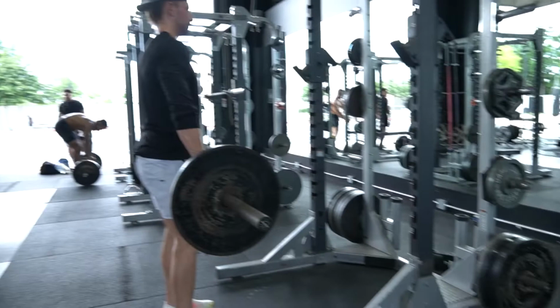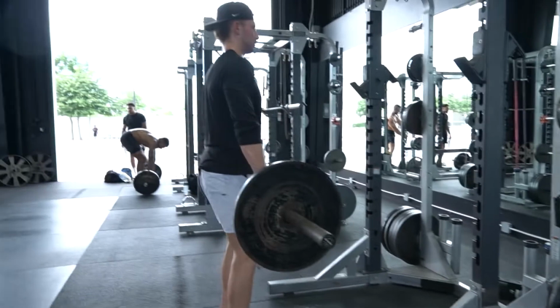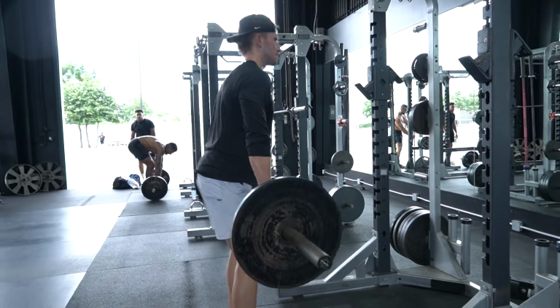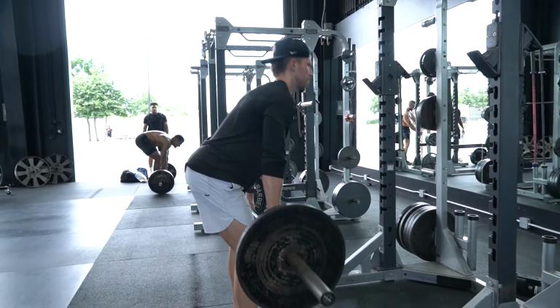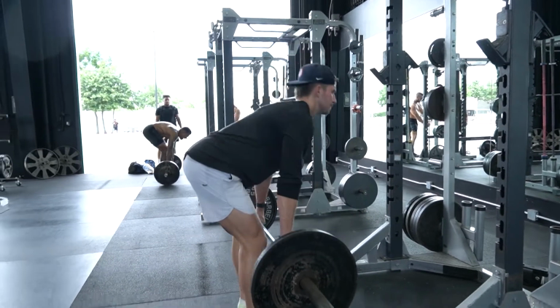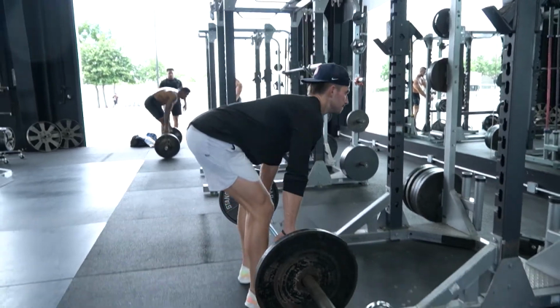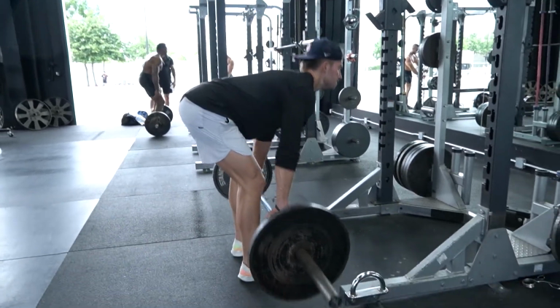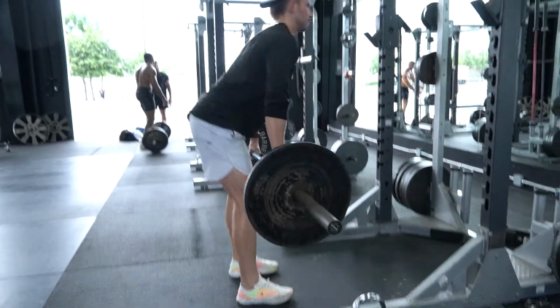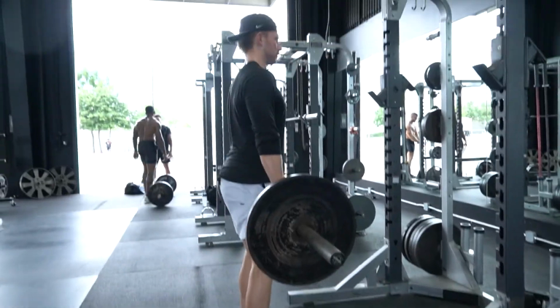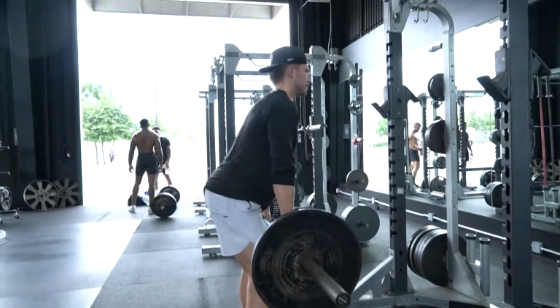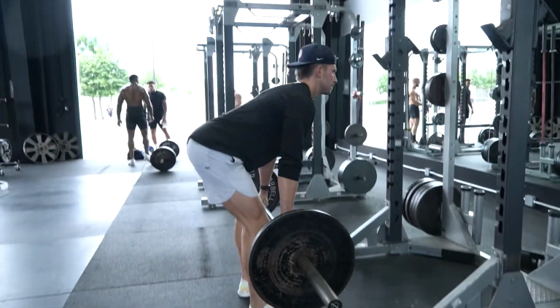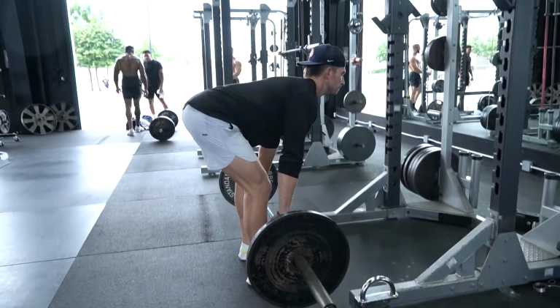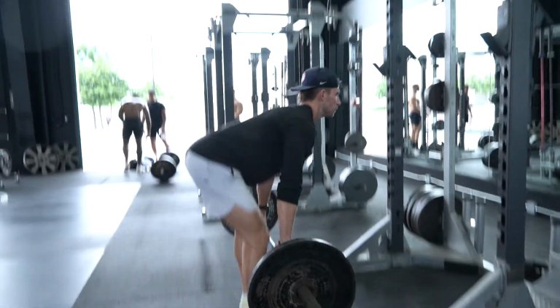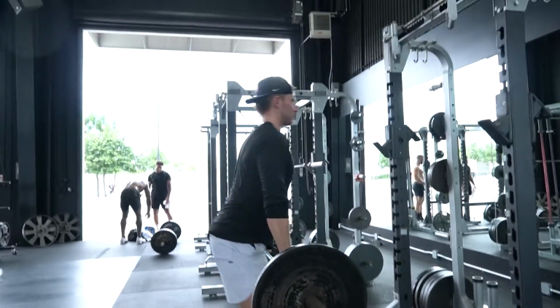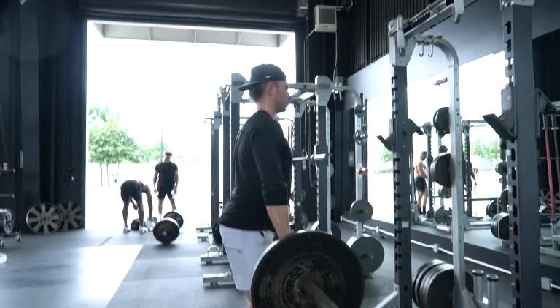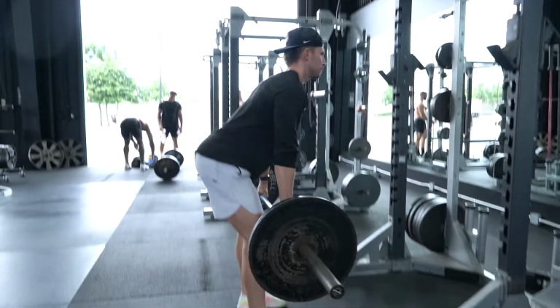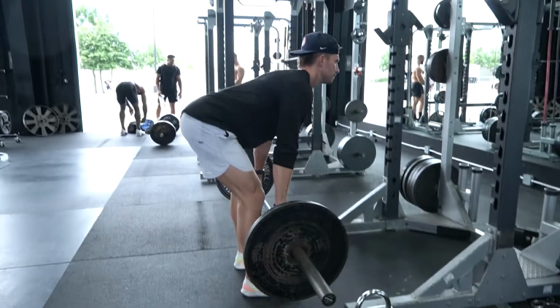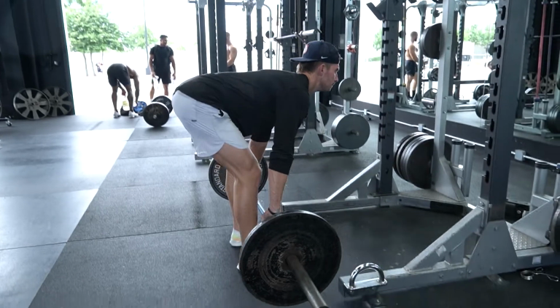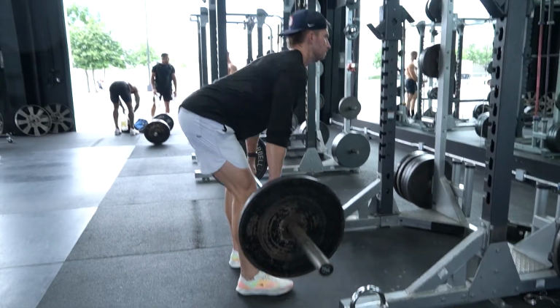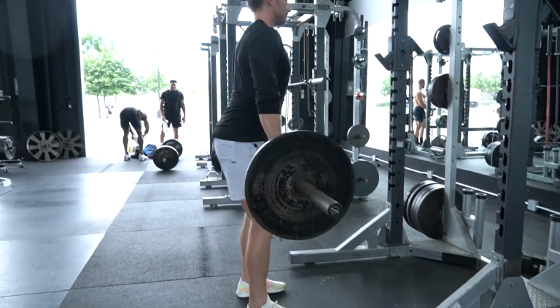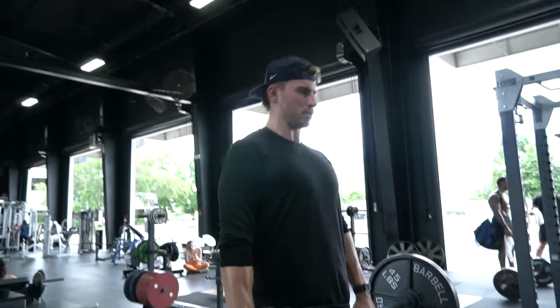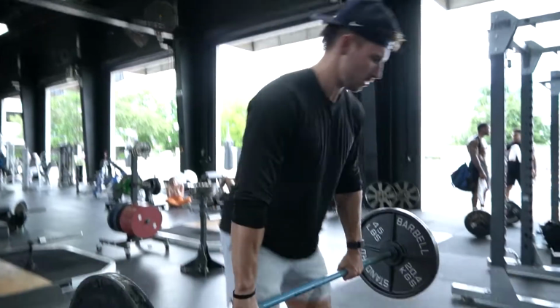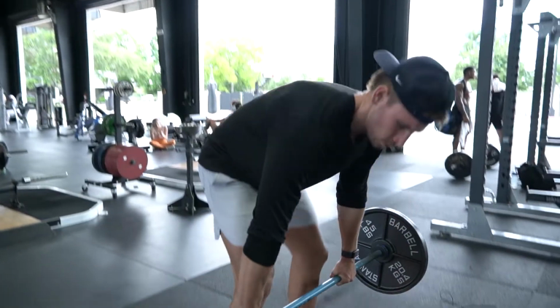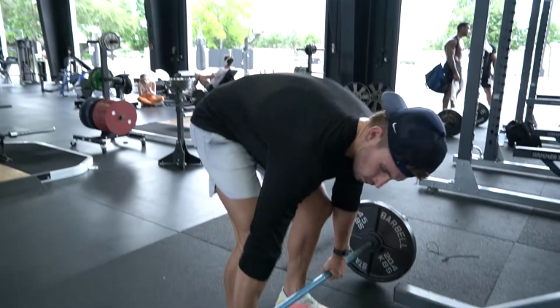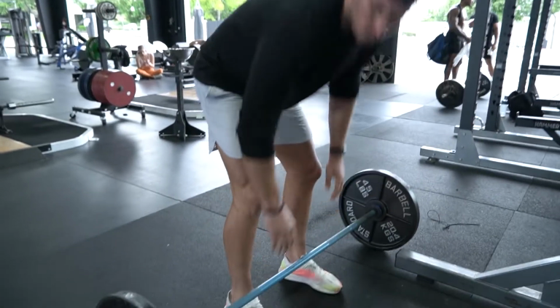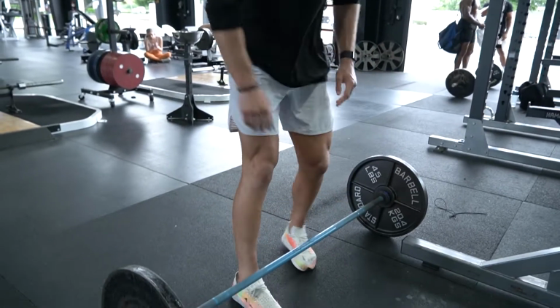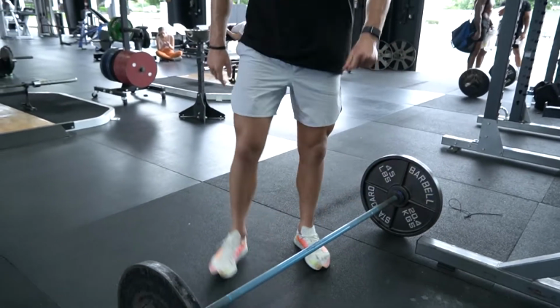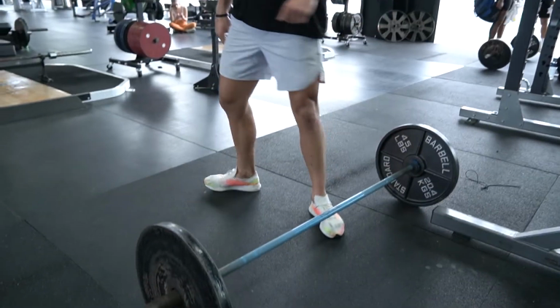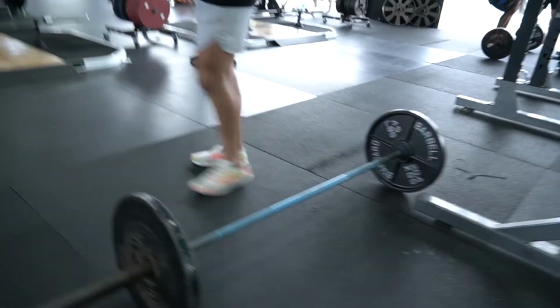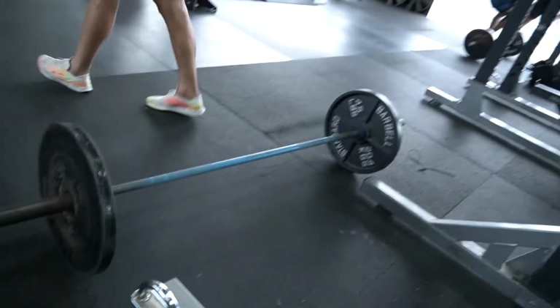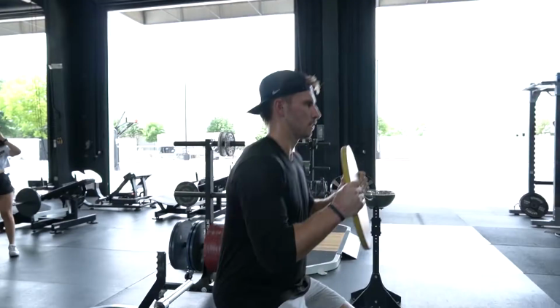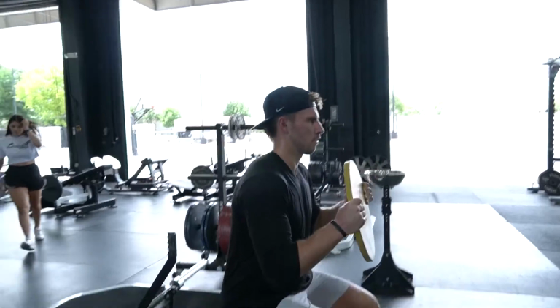Getting into our accessory work, we've got barbell RDL, four sets of 10, super-setted with the Scion Goblet Squat — five-second descent, two seconds to get up. That's four sets of 12.